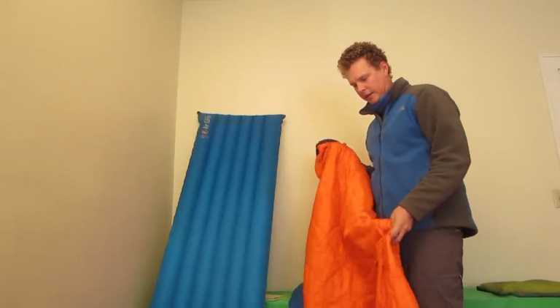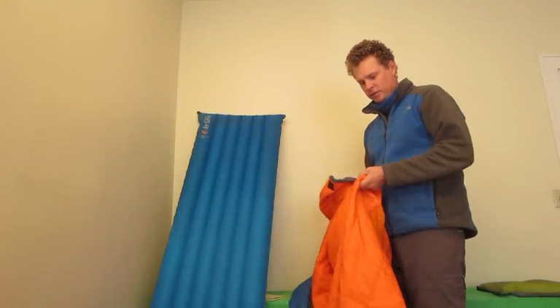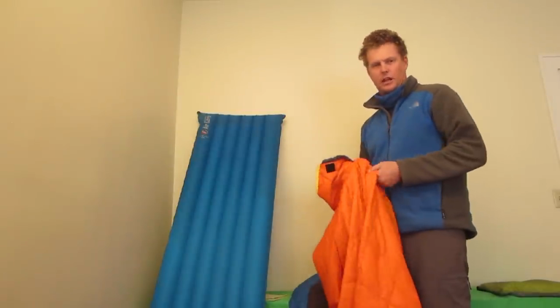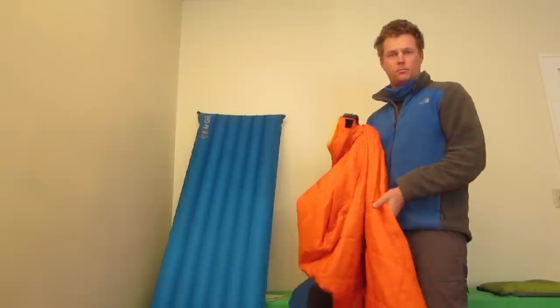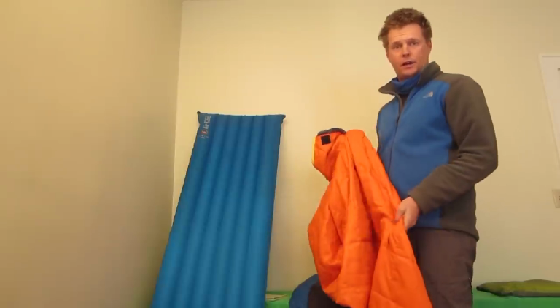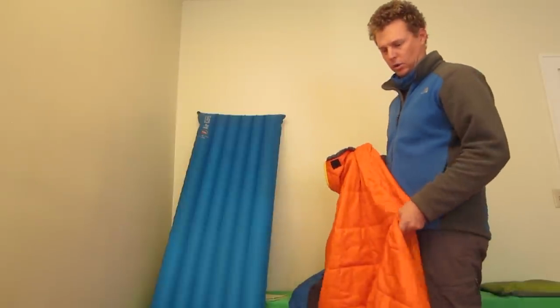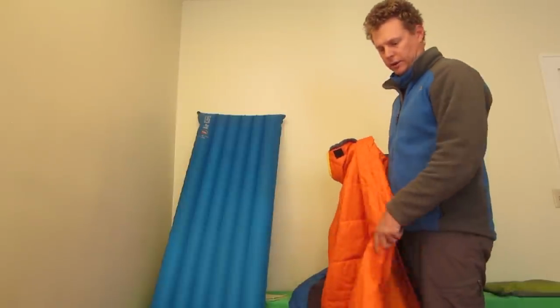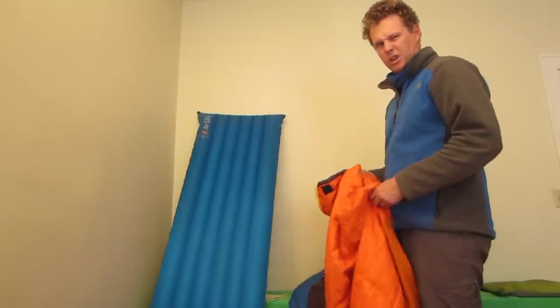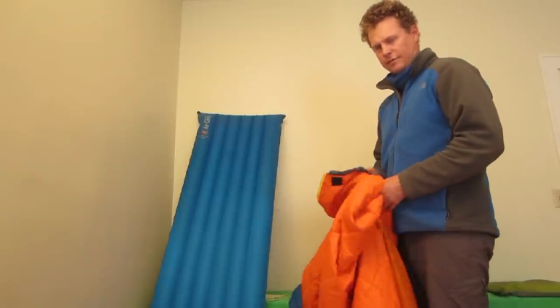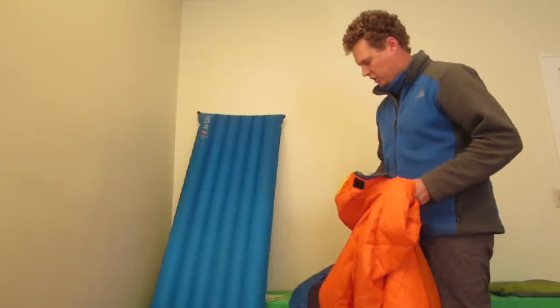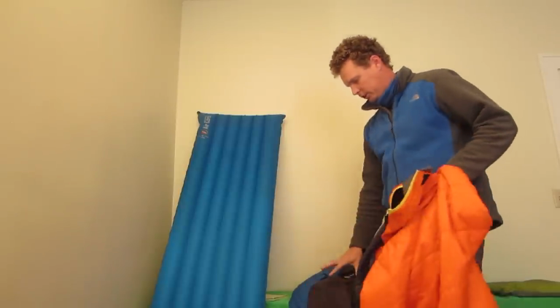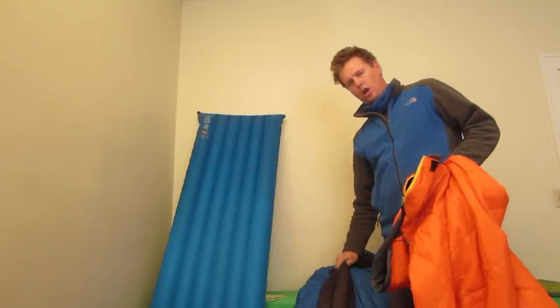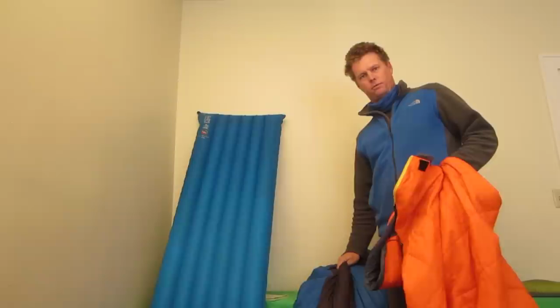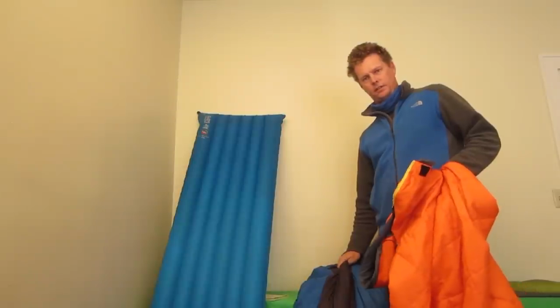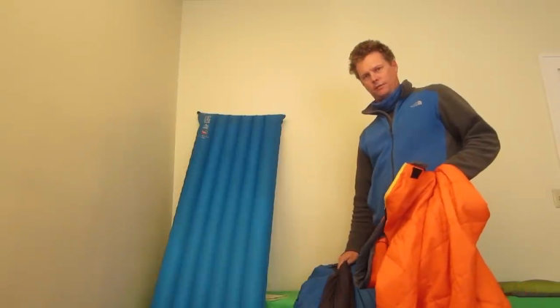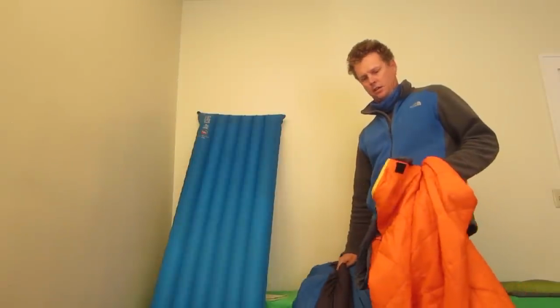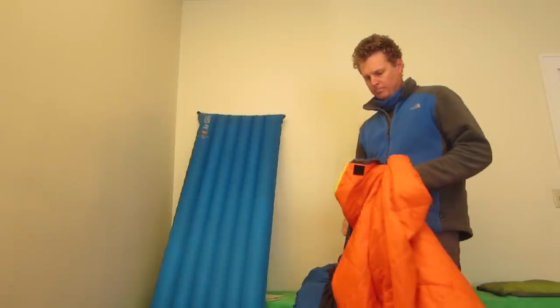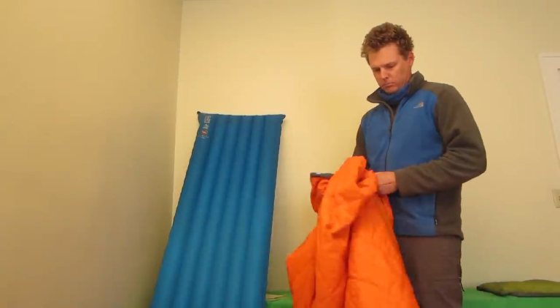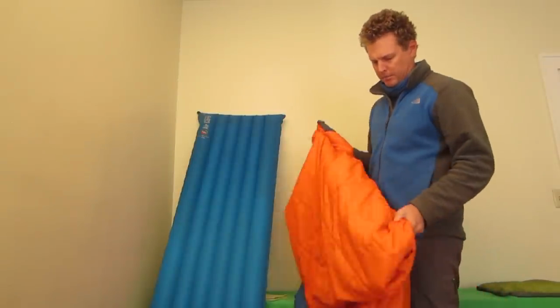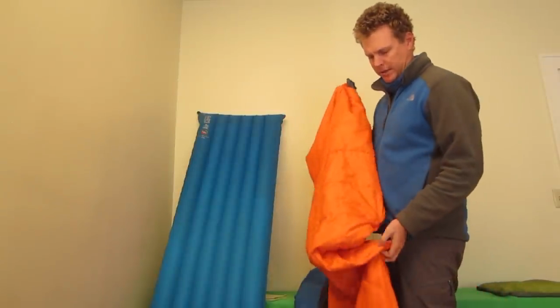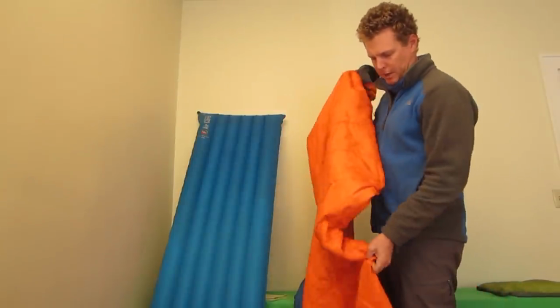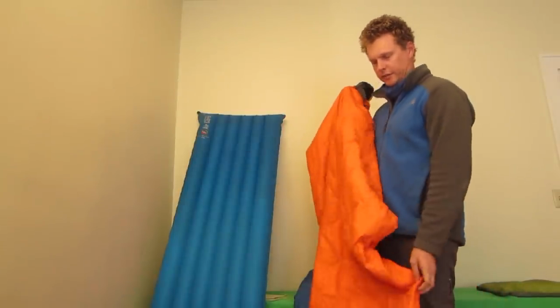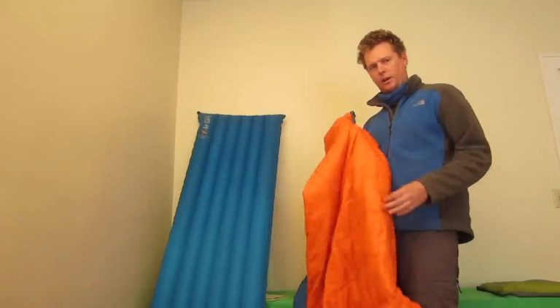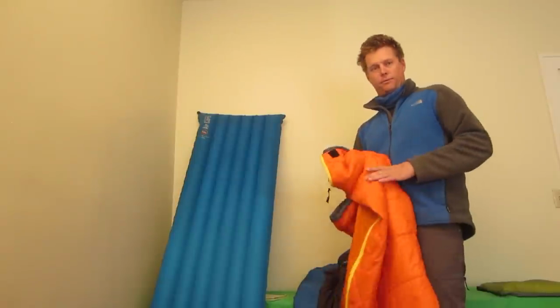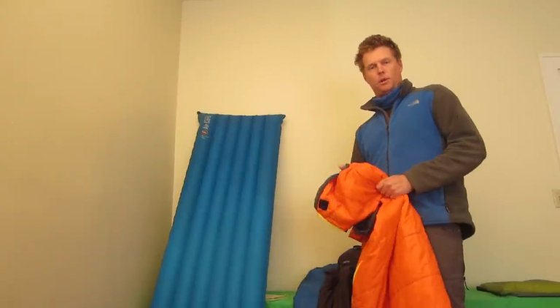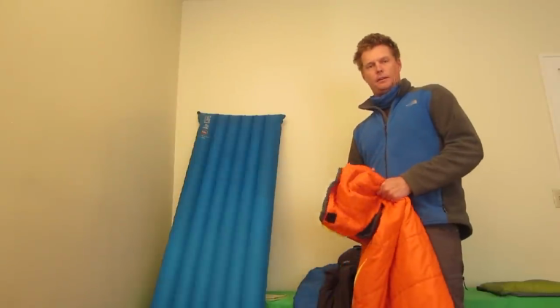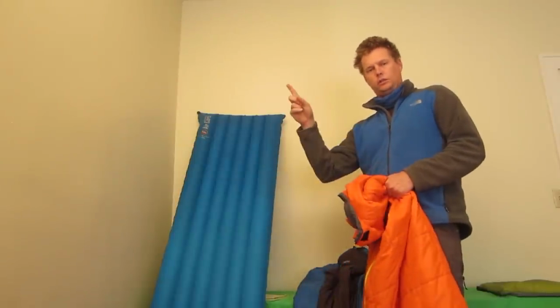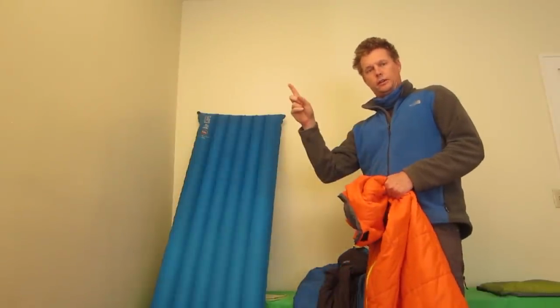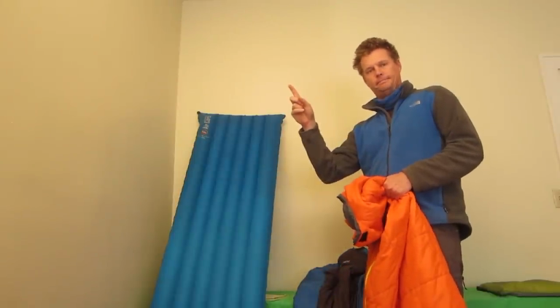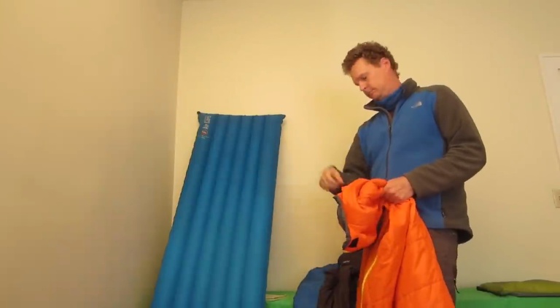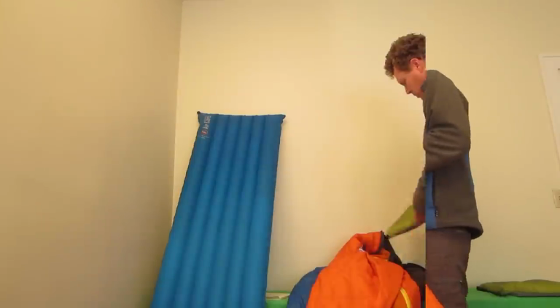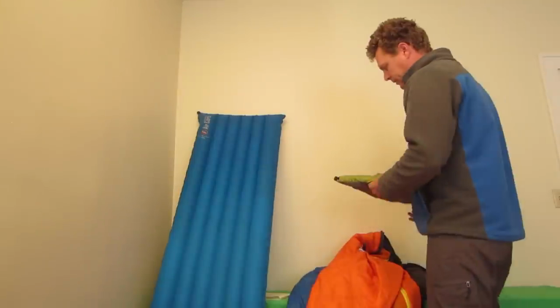It's about $140 on Amazon — there'll be a link in the description. I actually use it for Stella, my dog, if it gets cold. The Lost Ranger 15 is good enough for me, but if you need a summer lightweight sleeping bag, check this one out.